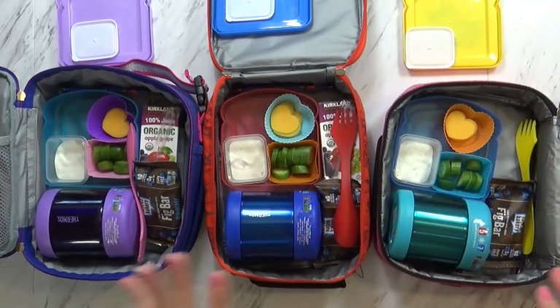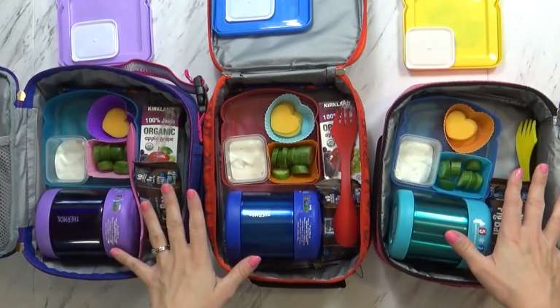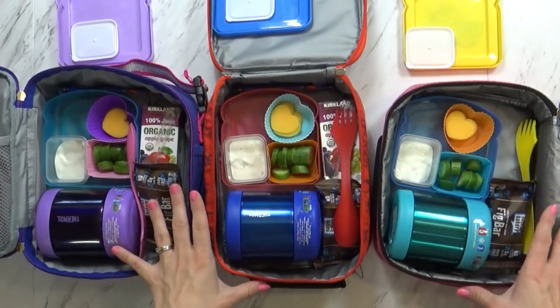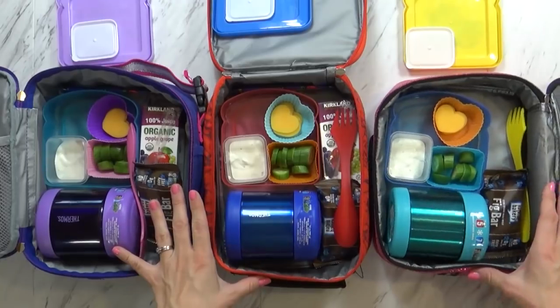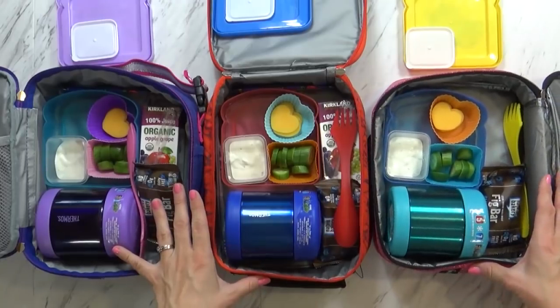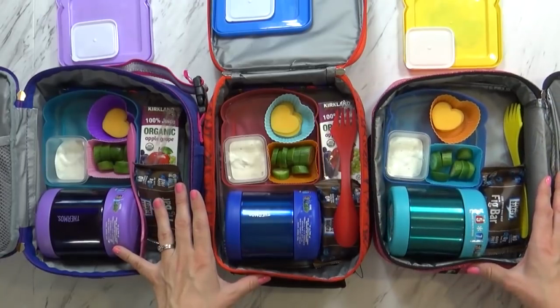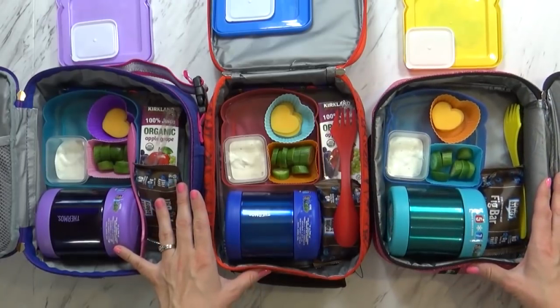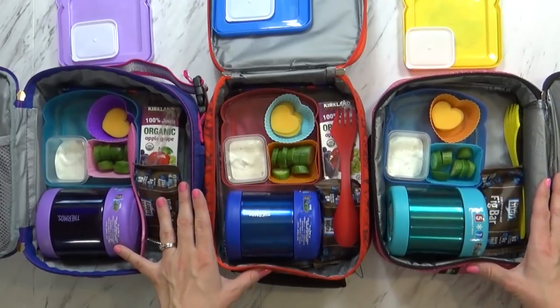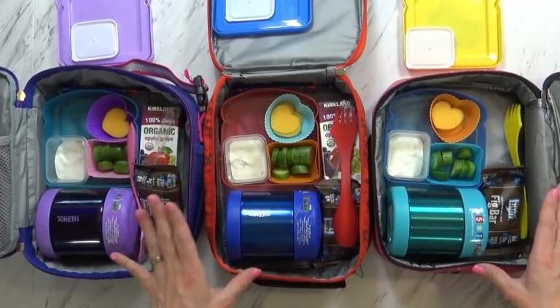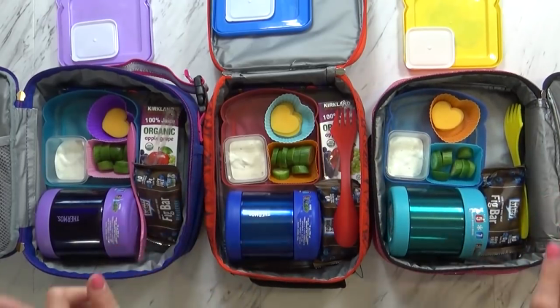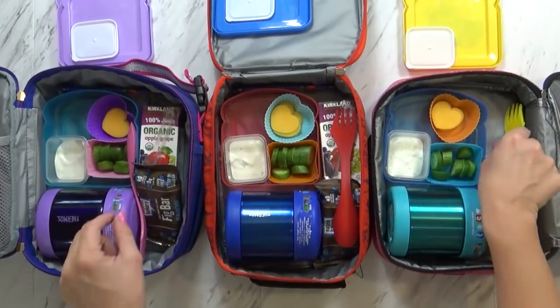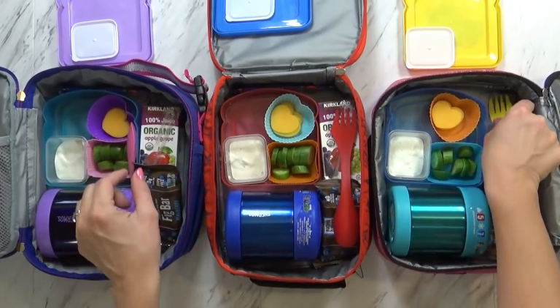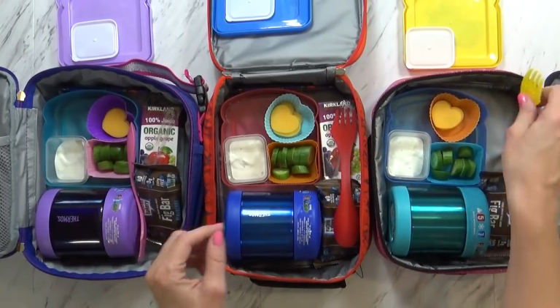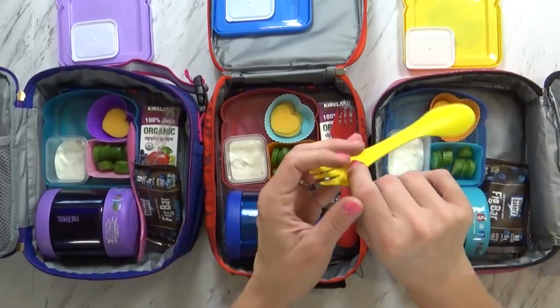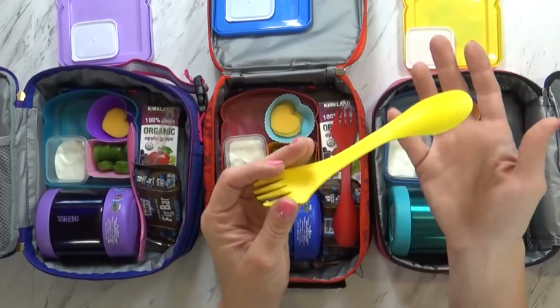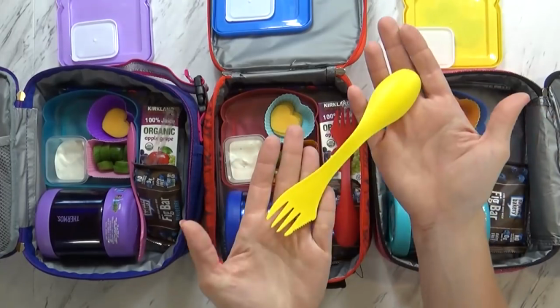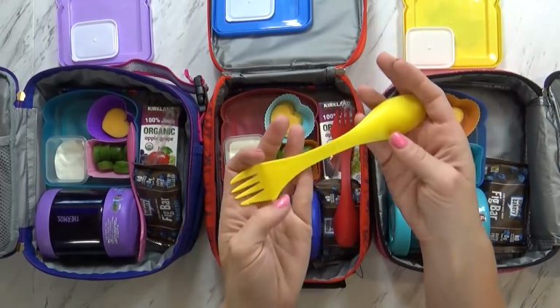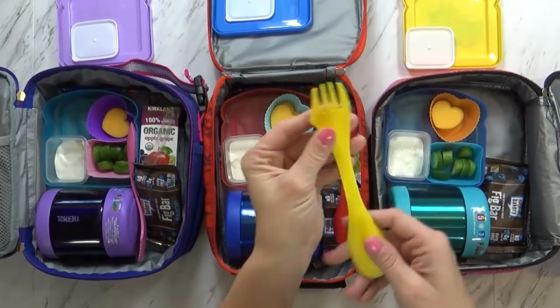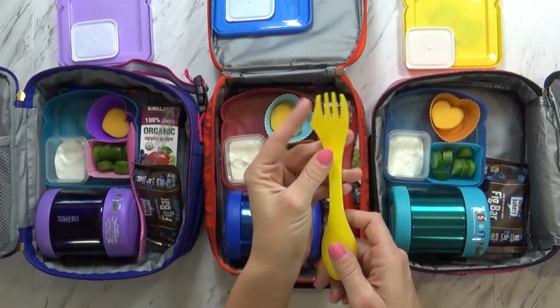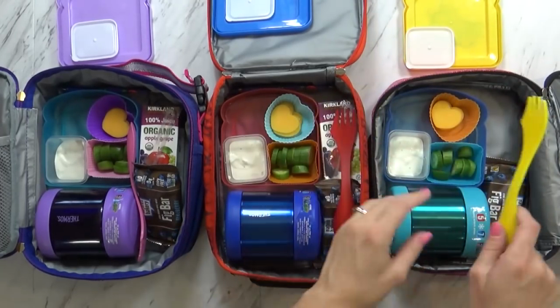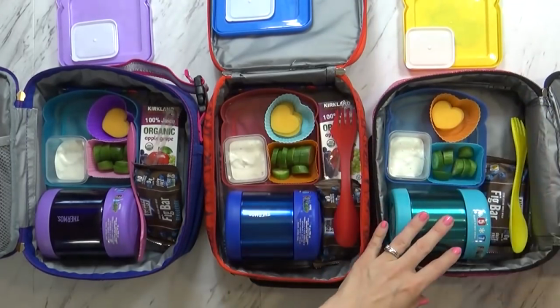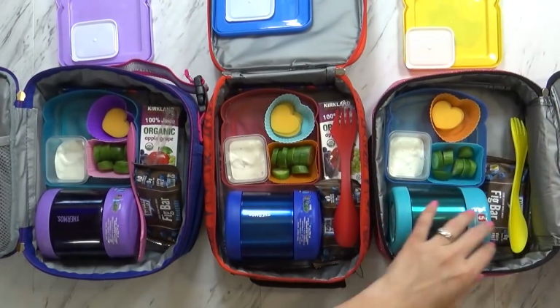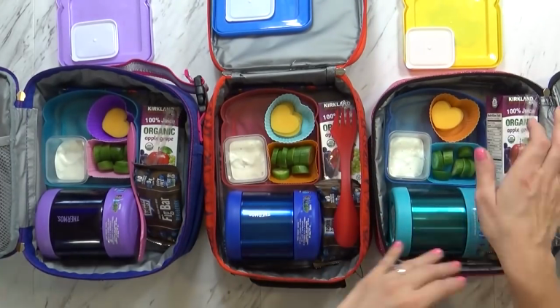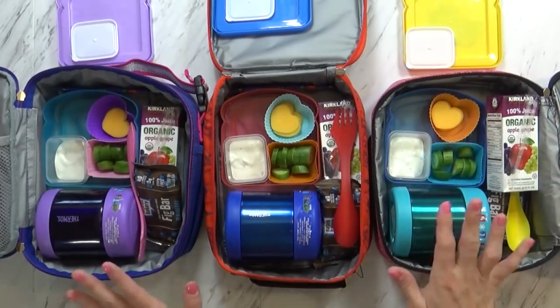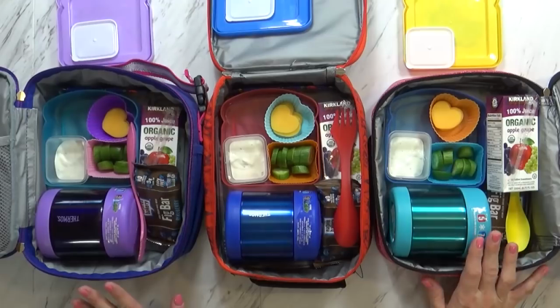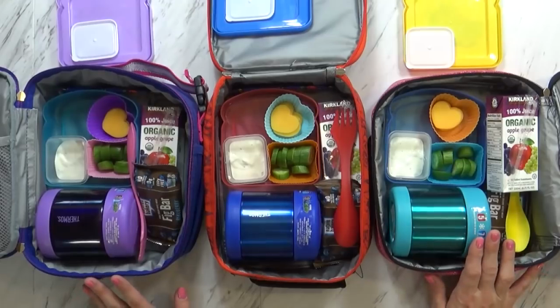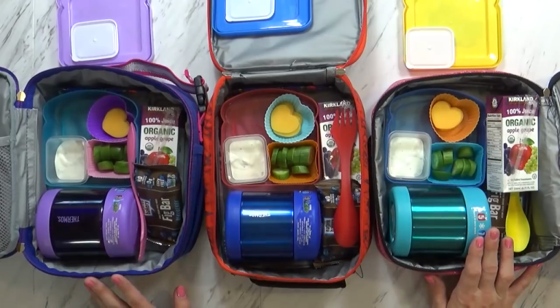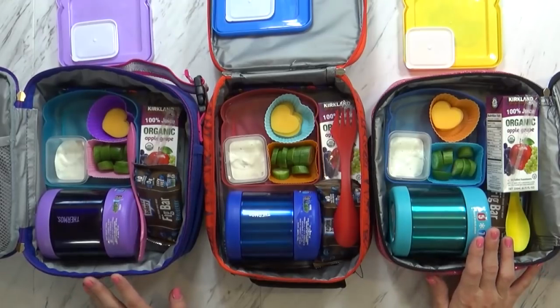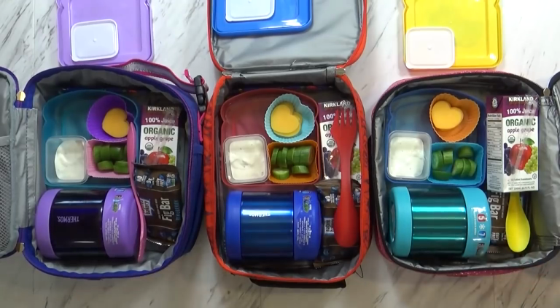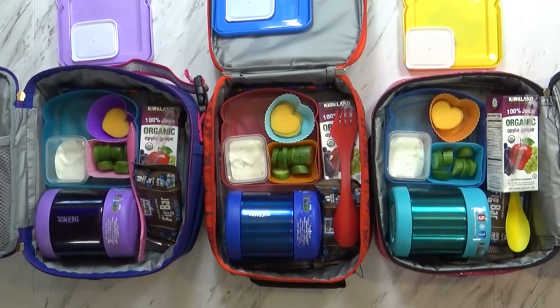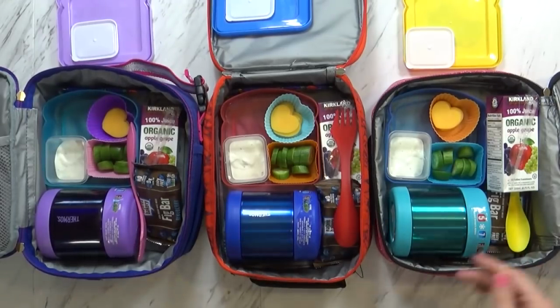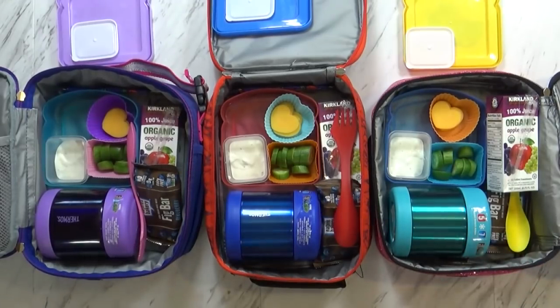The kids will also be packing their water bottles. Oh, I did remember their spoons — we have the spoon, fork, knife combo right in there. So I'll go ahead and package these up, and then when they get back home, I will show you what they ate.